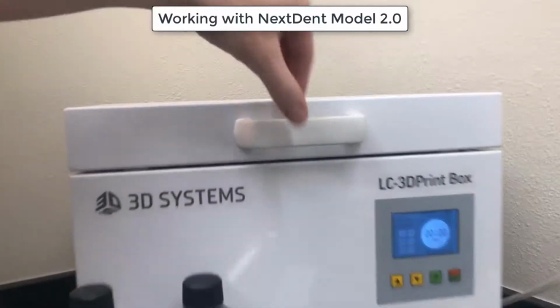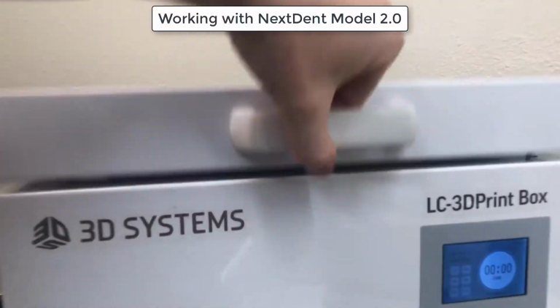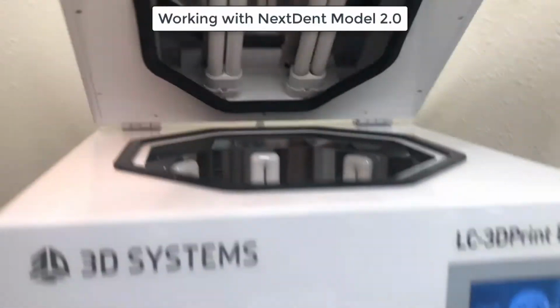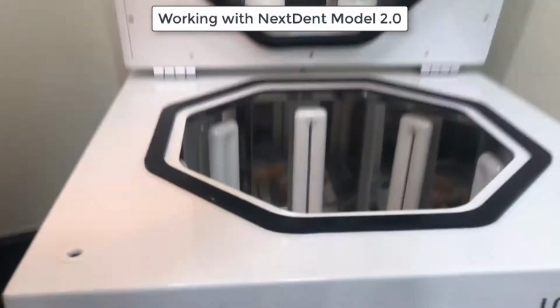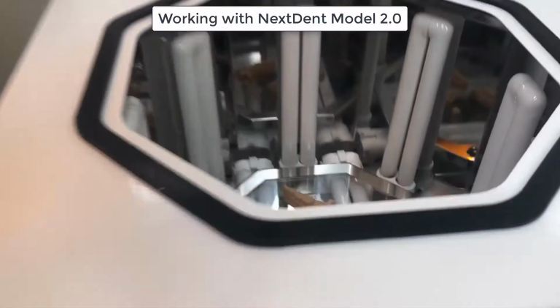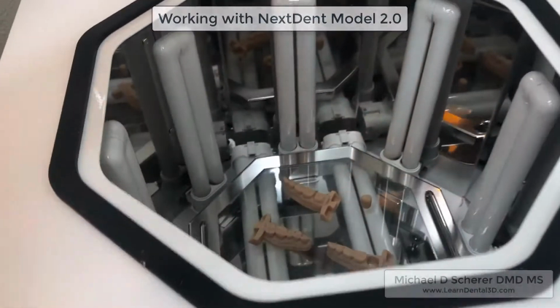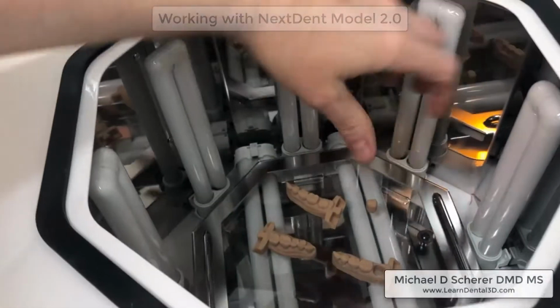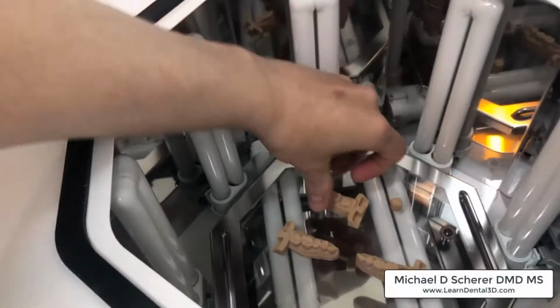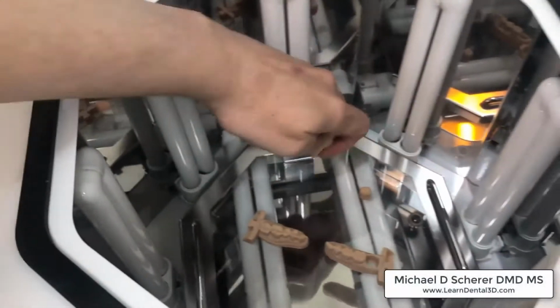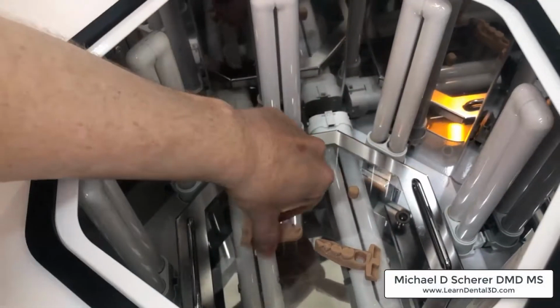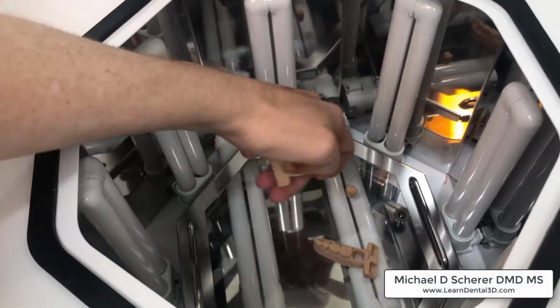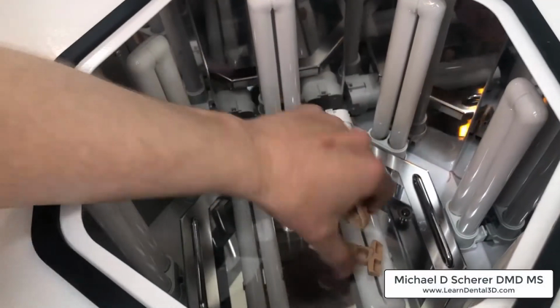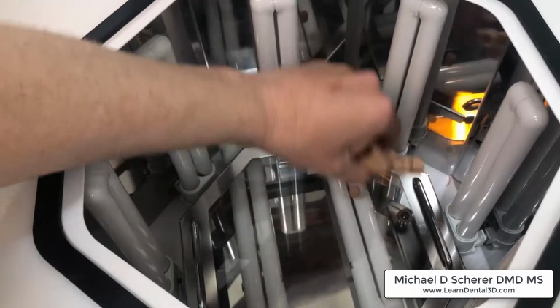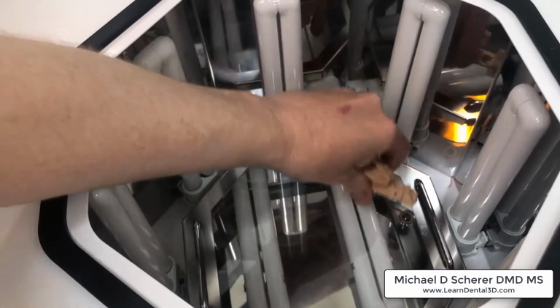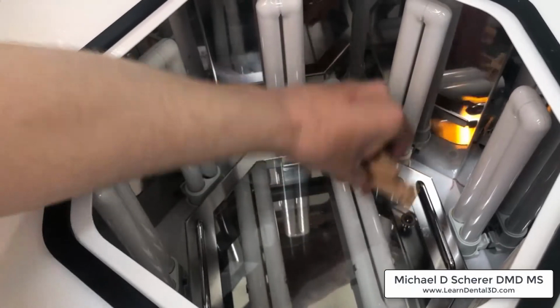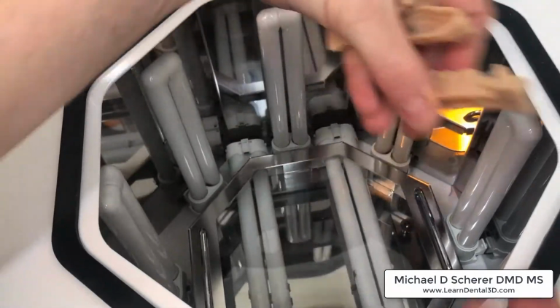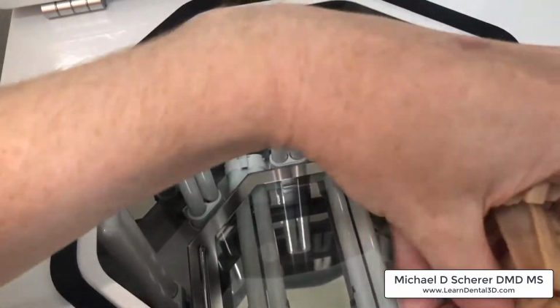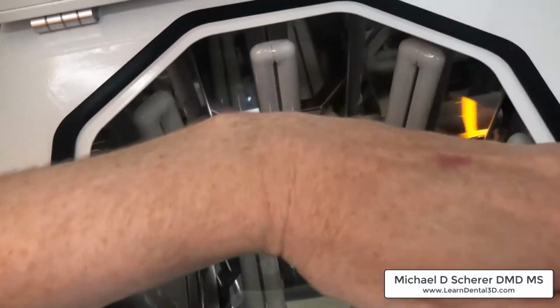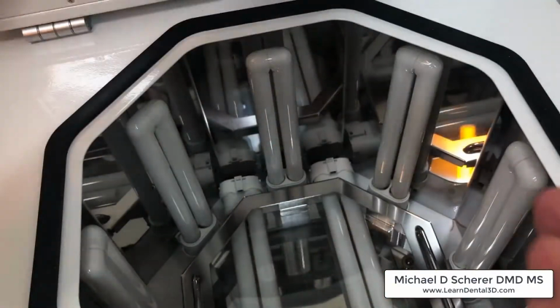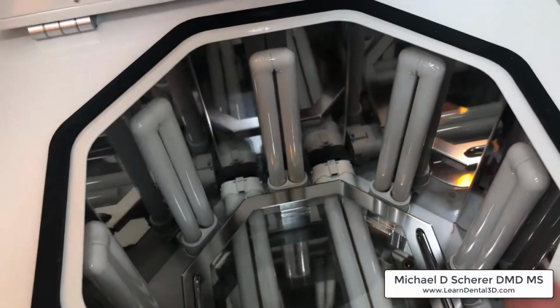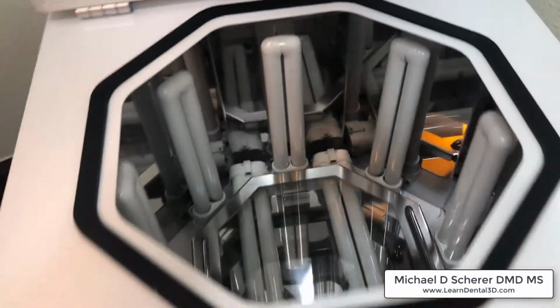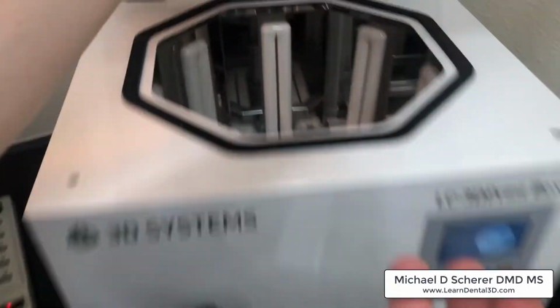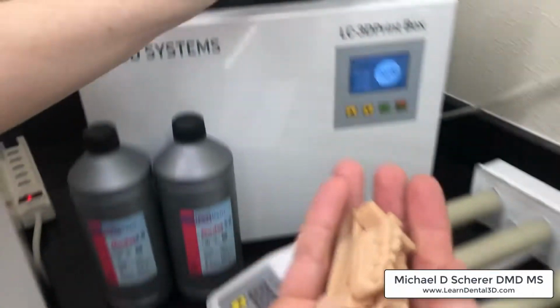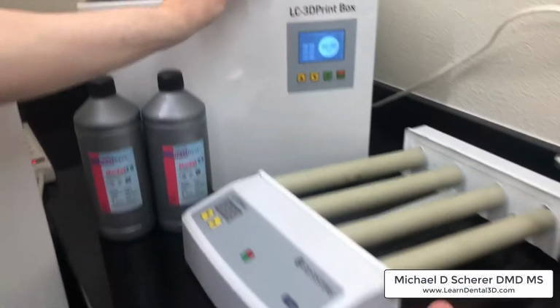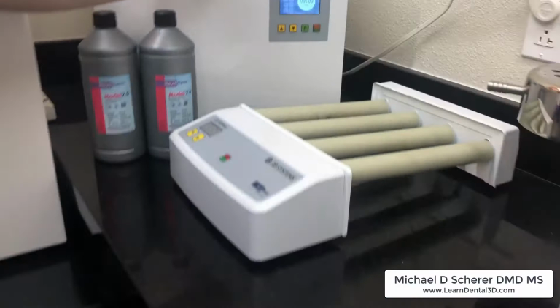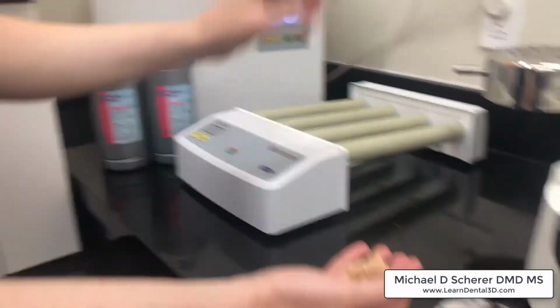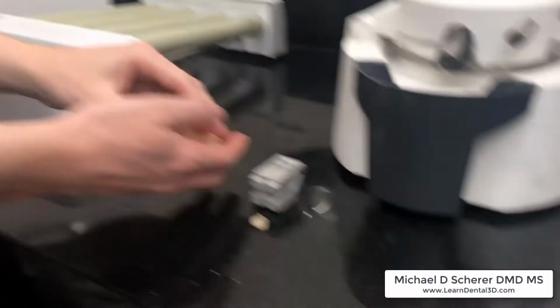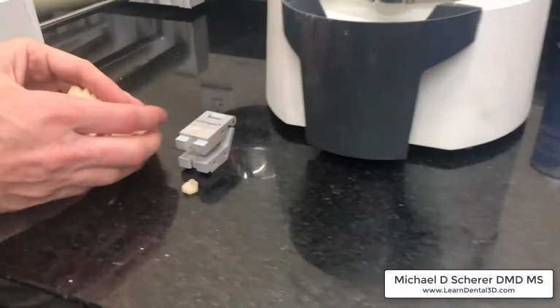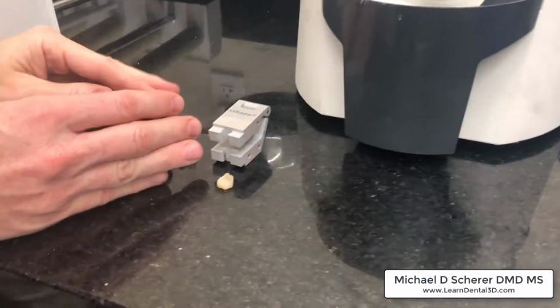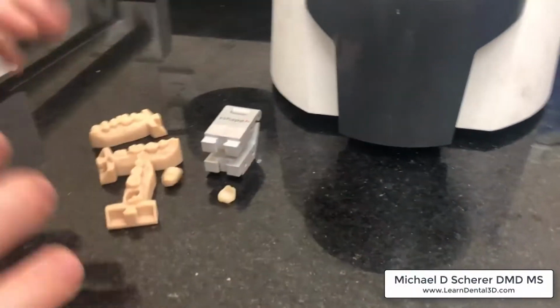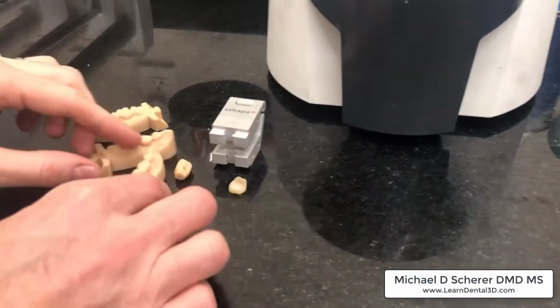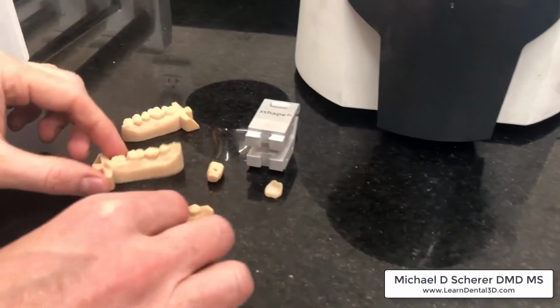Hey everybody, this is Dr. Shearer, and I just wanted to post this video in response to some challenges and concerns that a few of you have been getting with using the Nextent Model 2.0 material — specifically getting a chalky, whitish layer on your models.